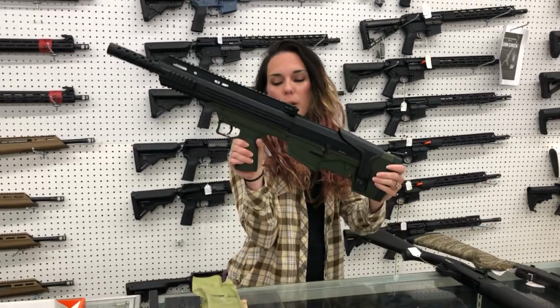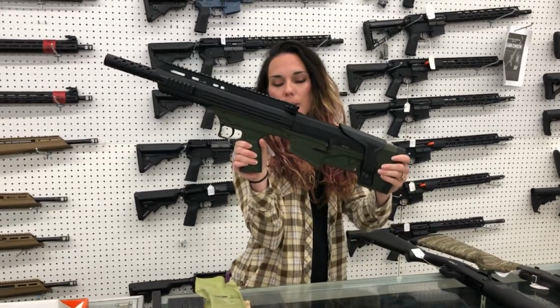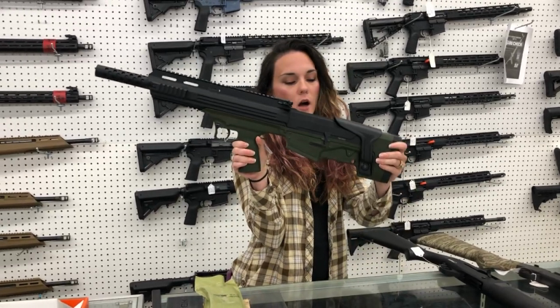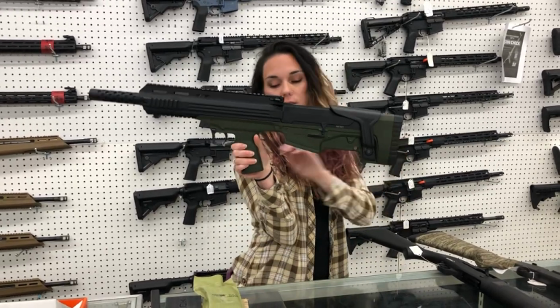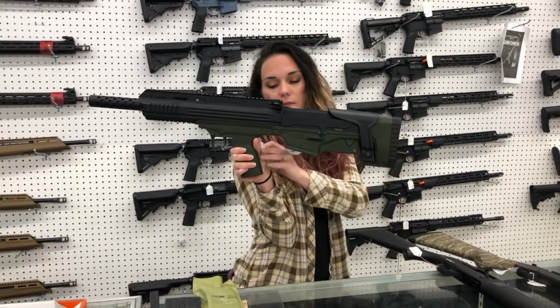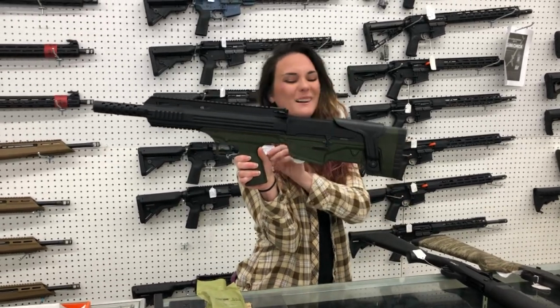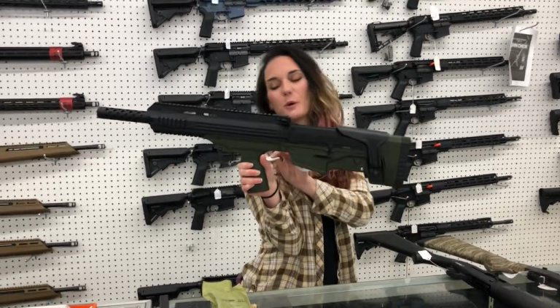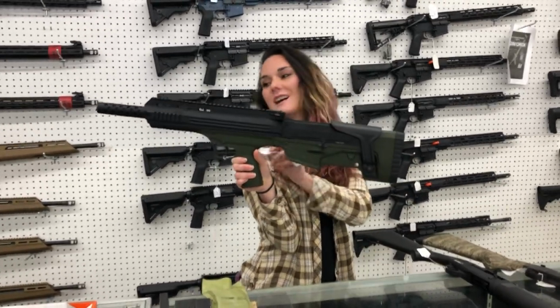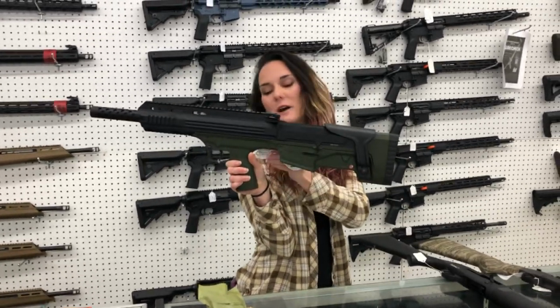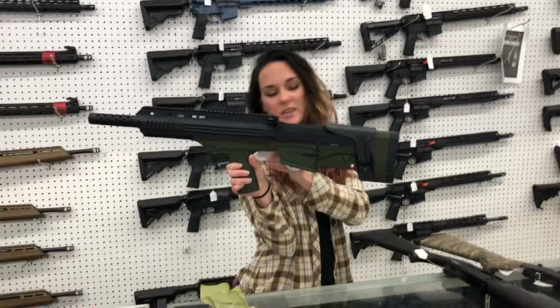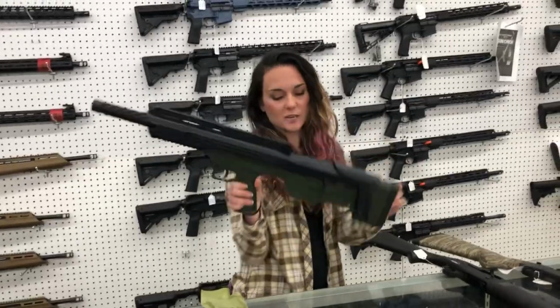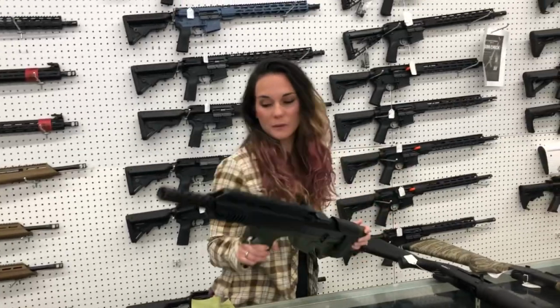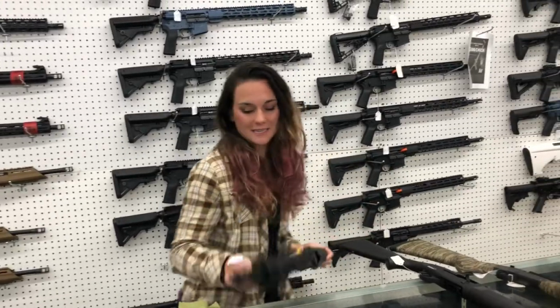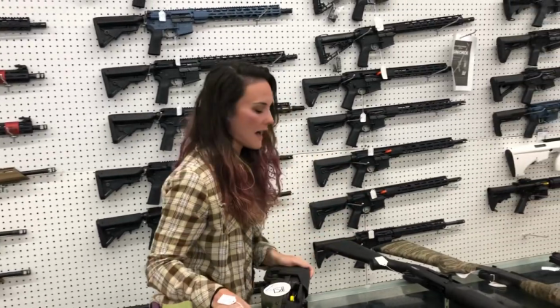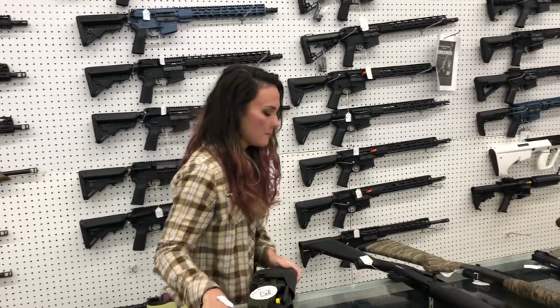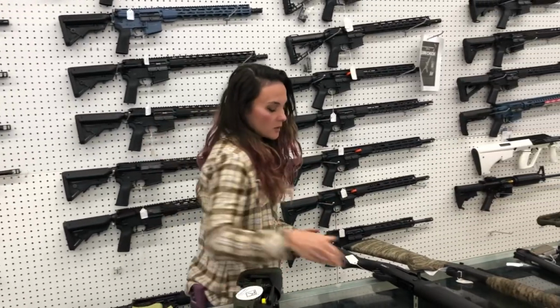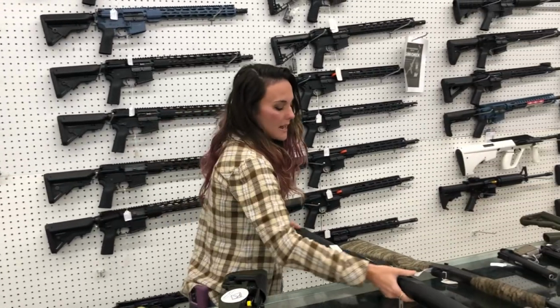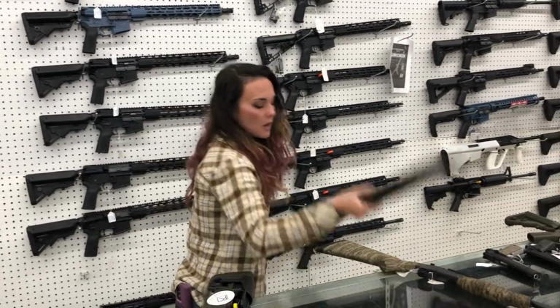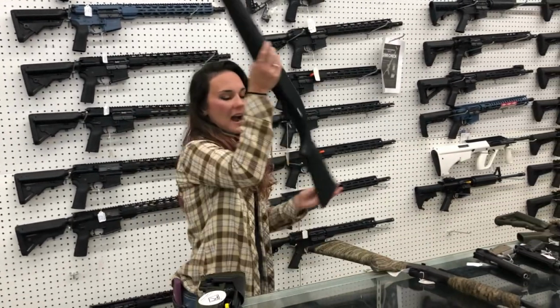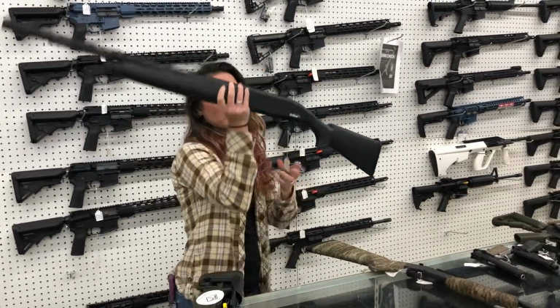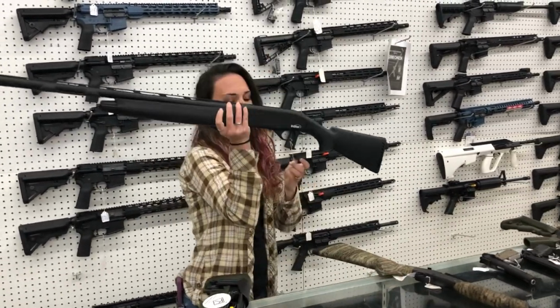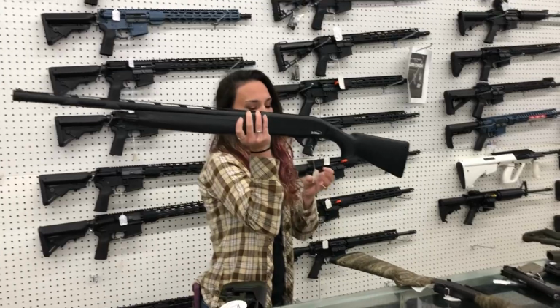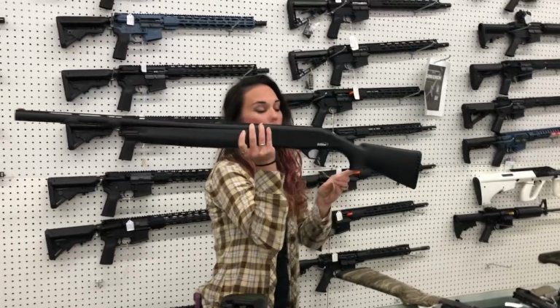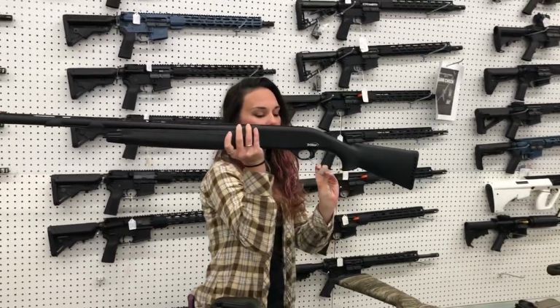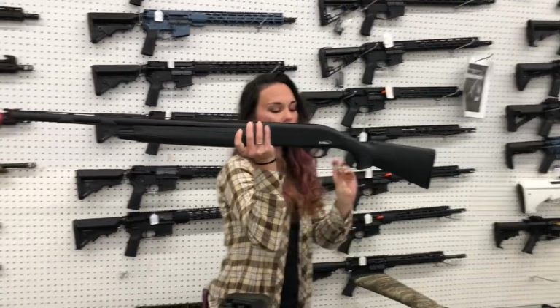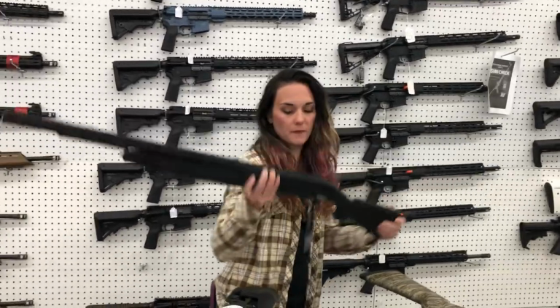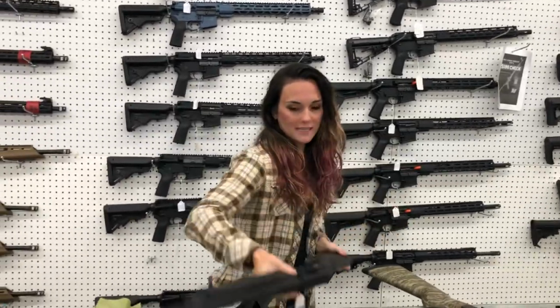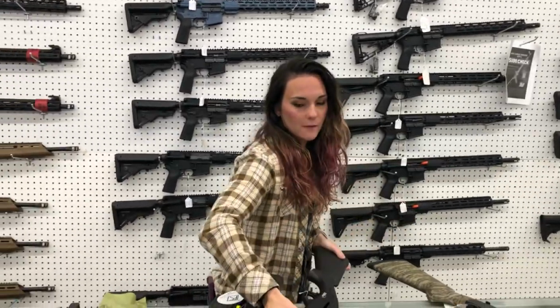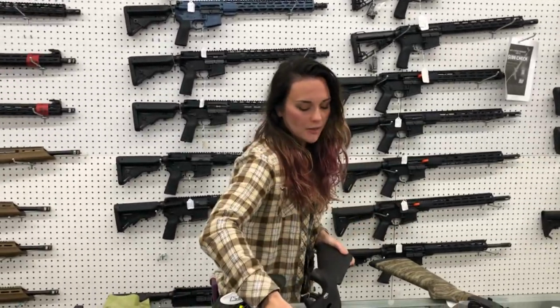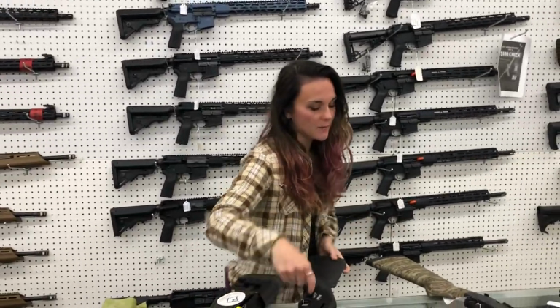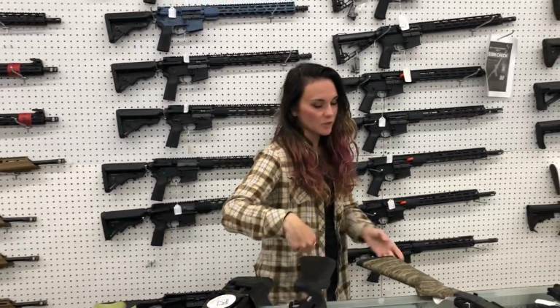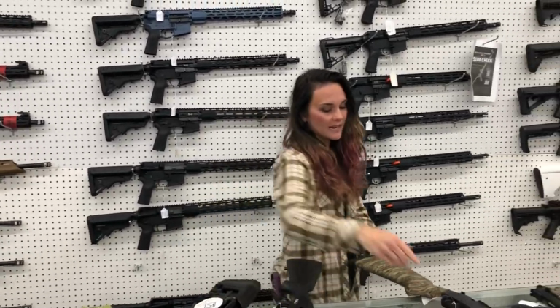ATI Bulldog — 12-gauge in the OD green, $365. TriStar Viper, 12-gauge — they're going to be $470. I've also got the same guns in the 20-gauge.